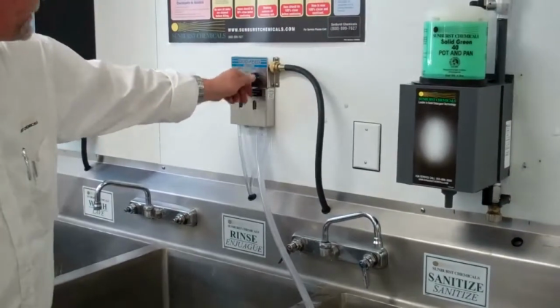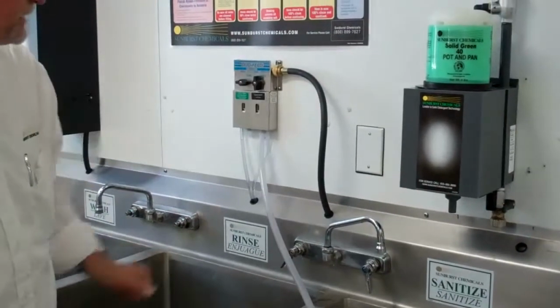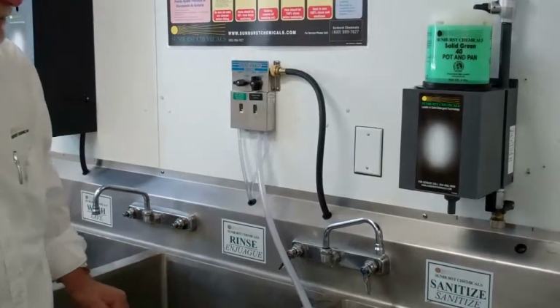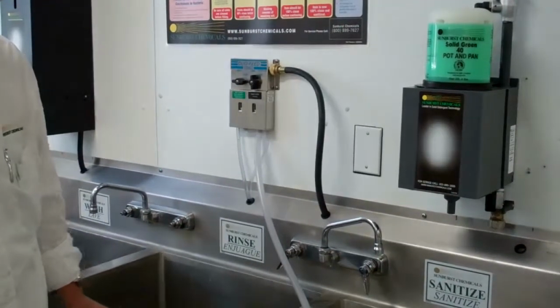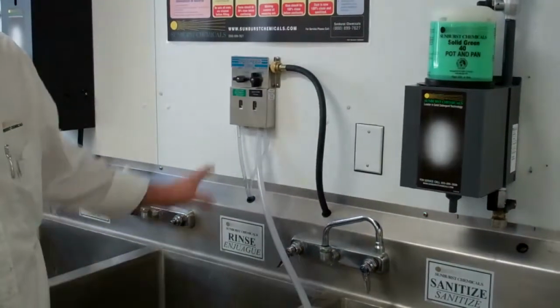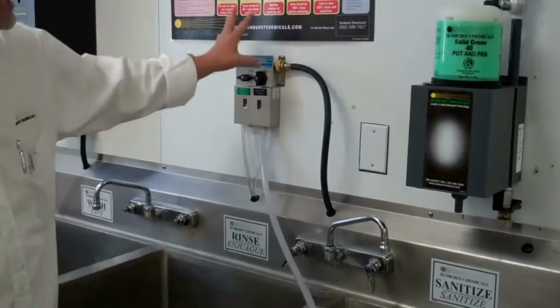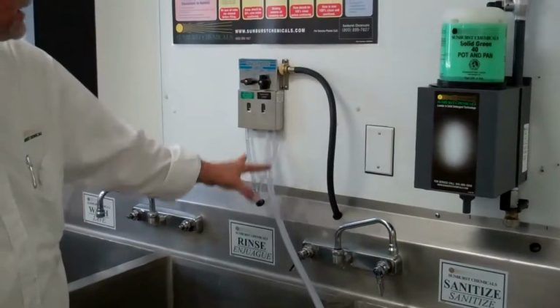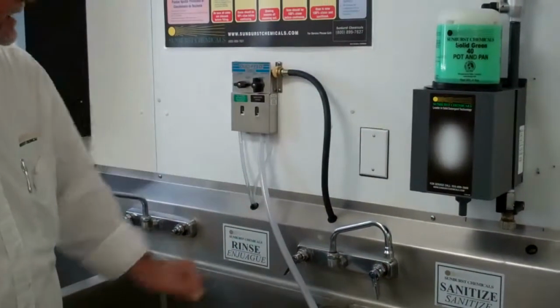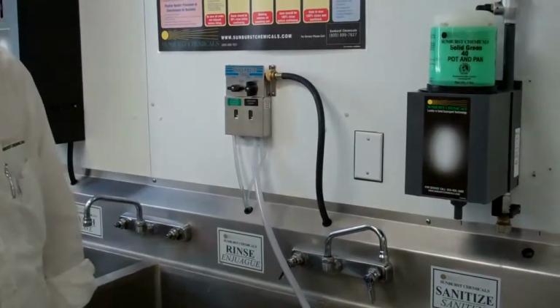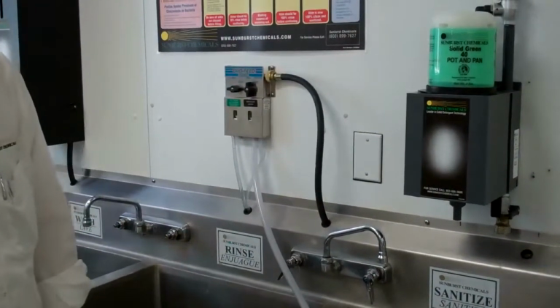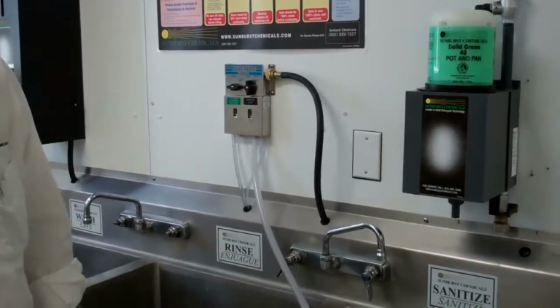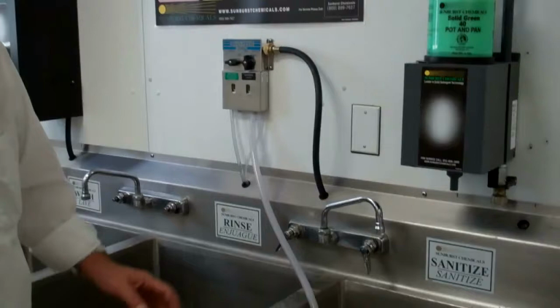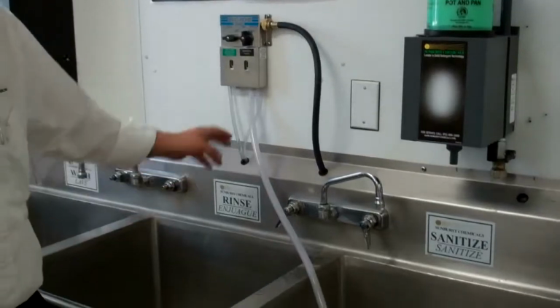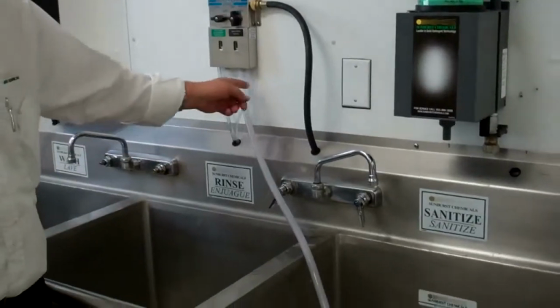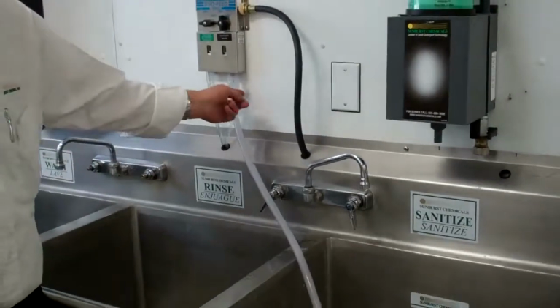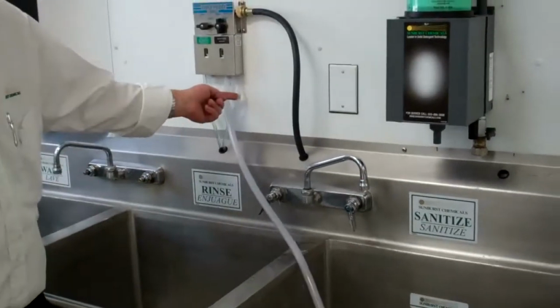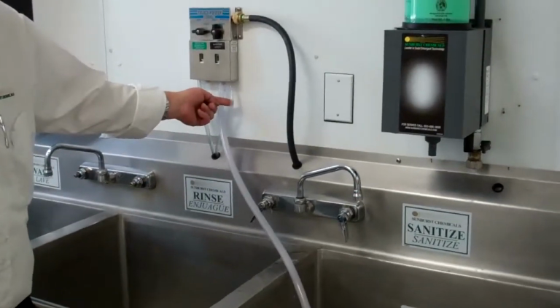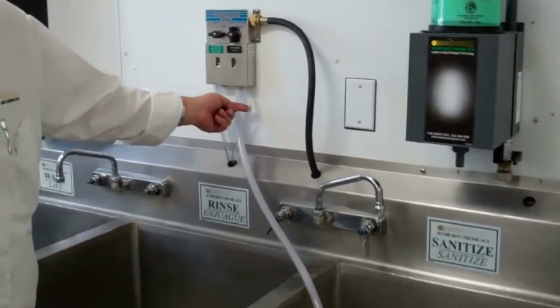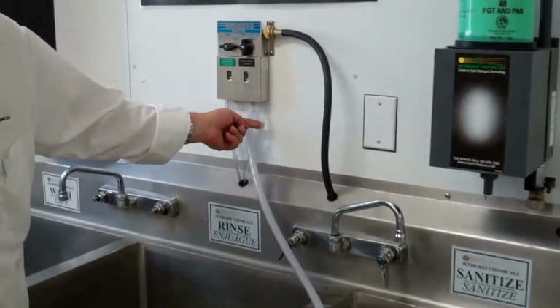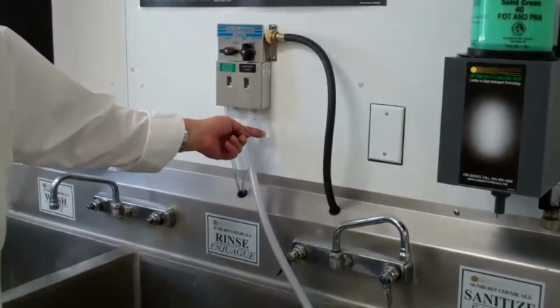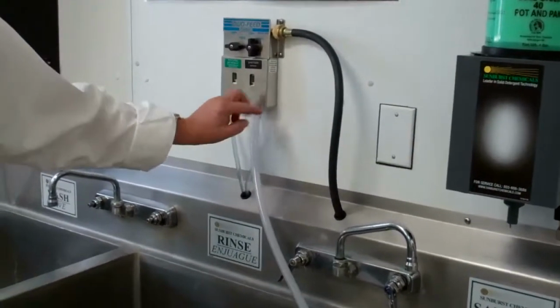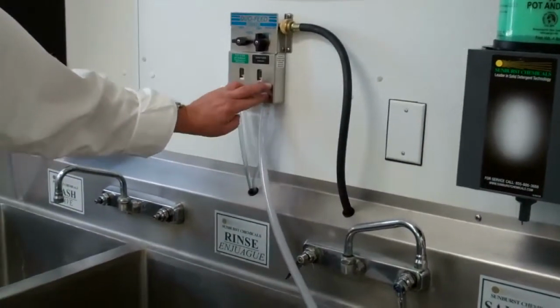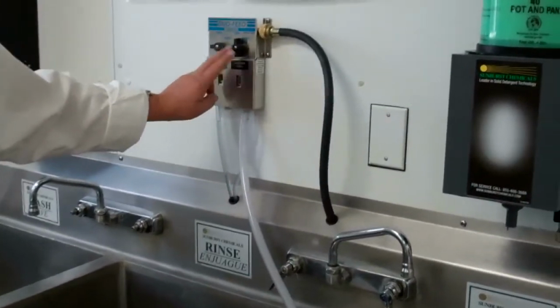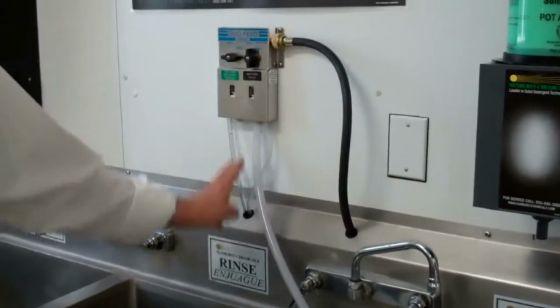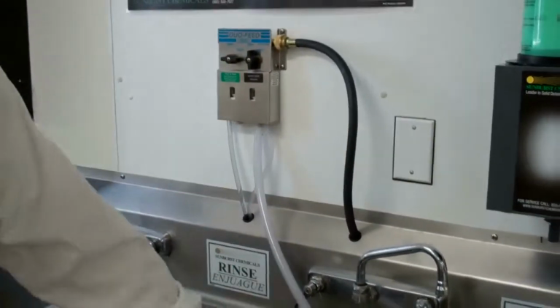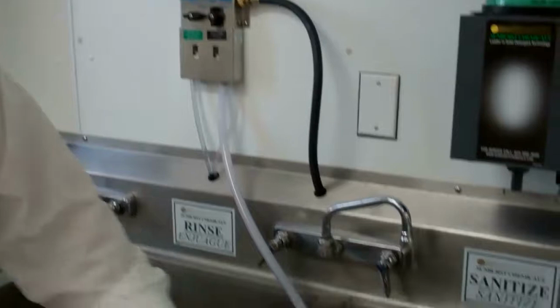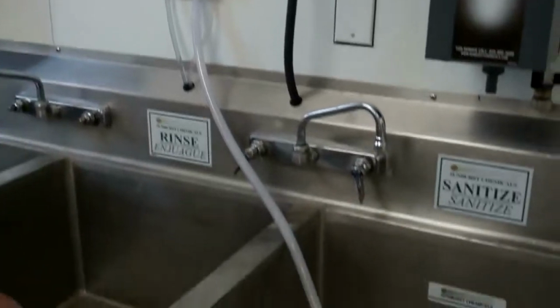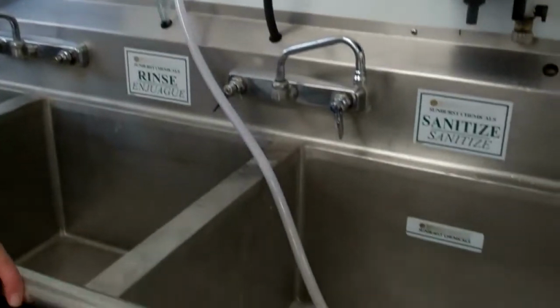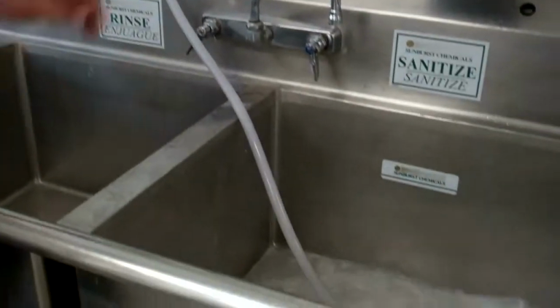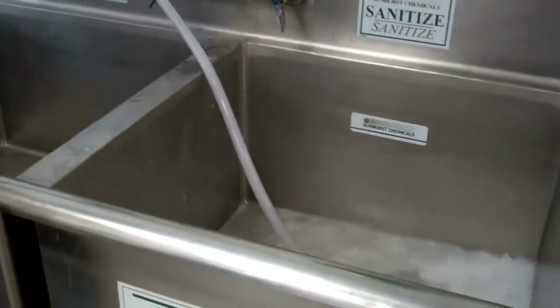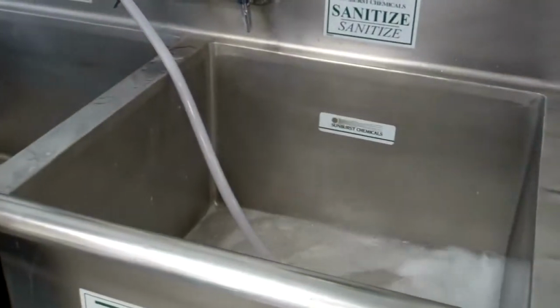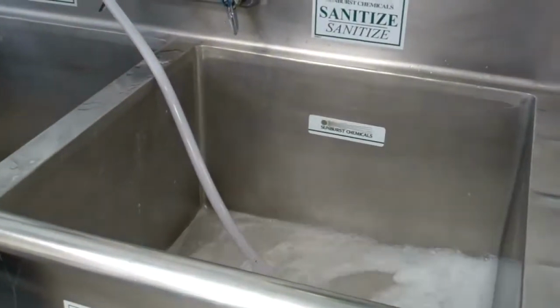Turn the water on and the product will be drawn up through the pickup tube, go through the metering tip, and down into your sink.